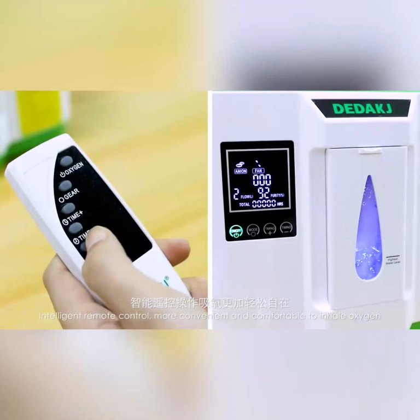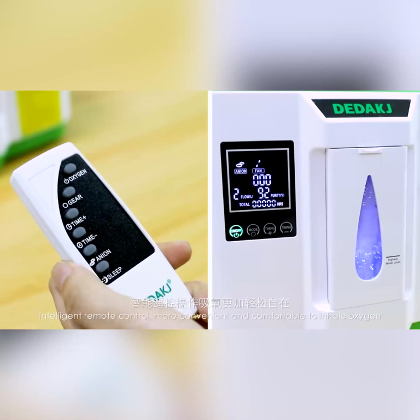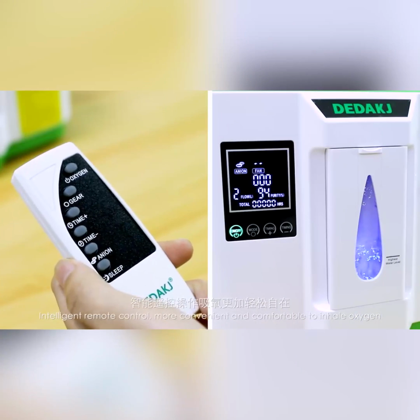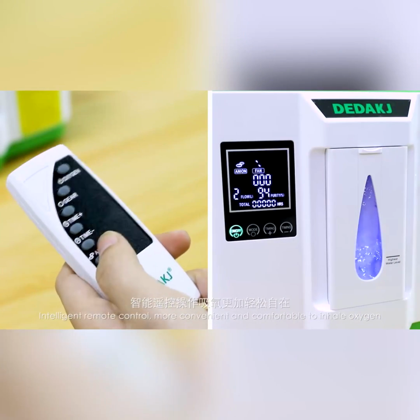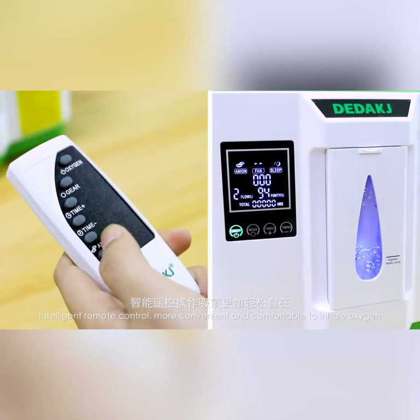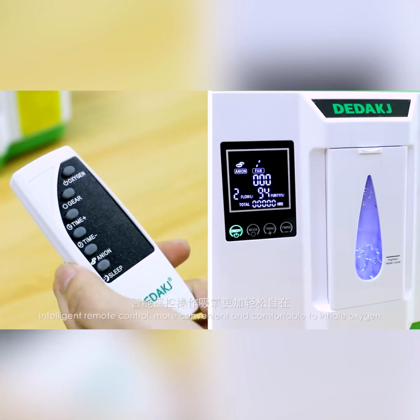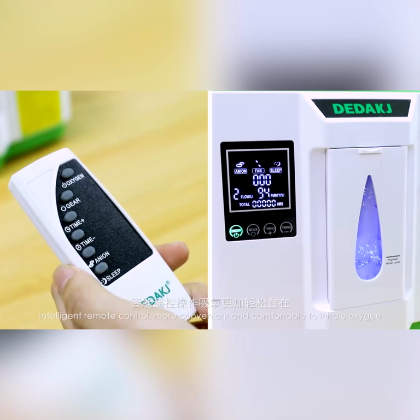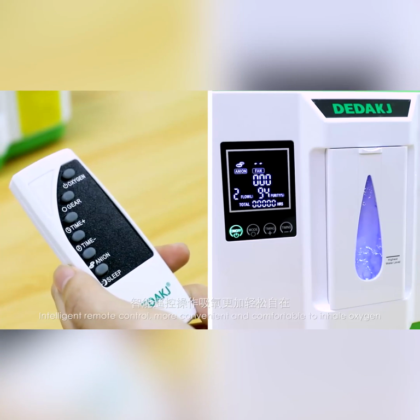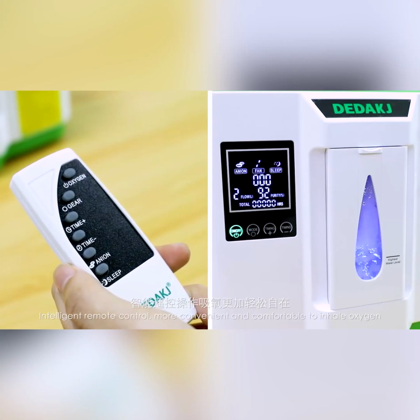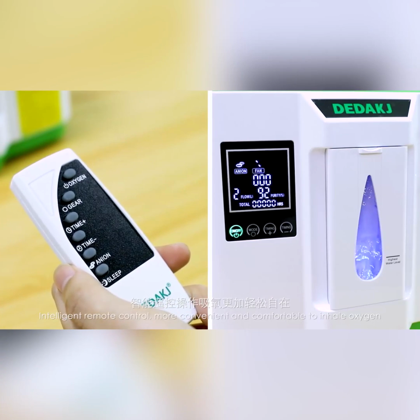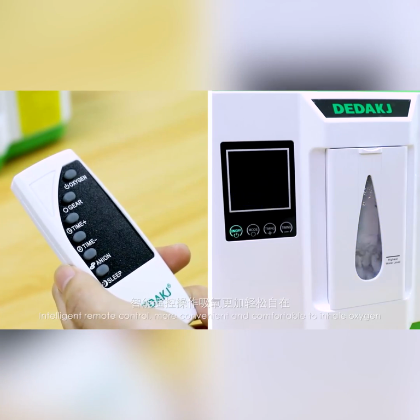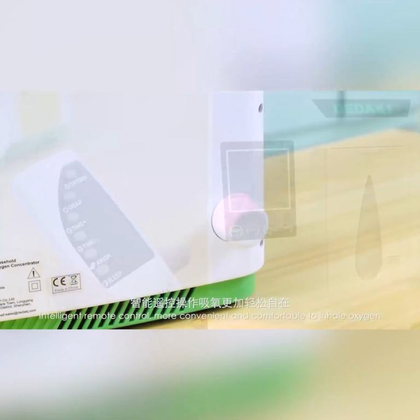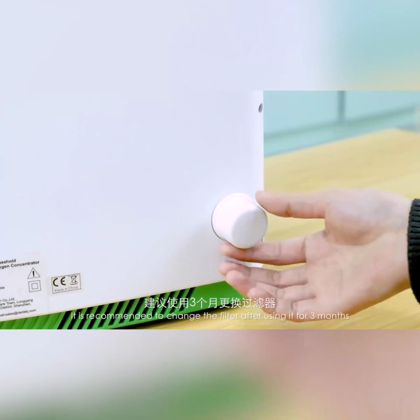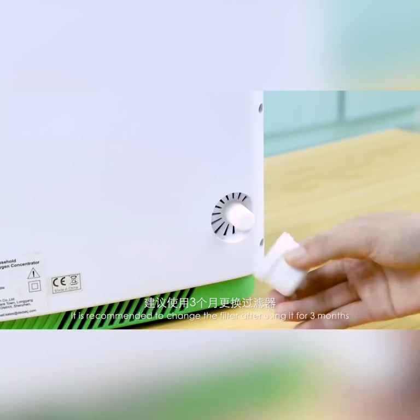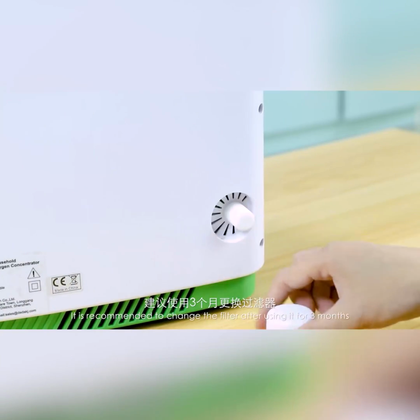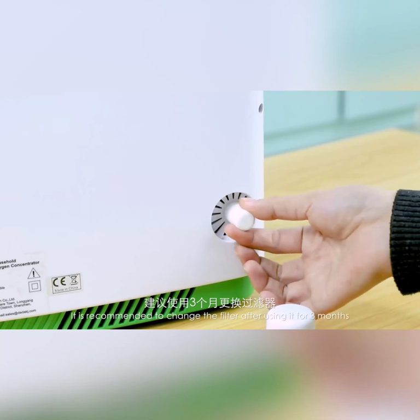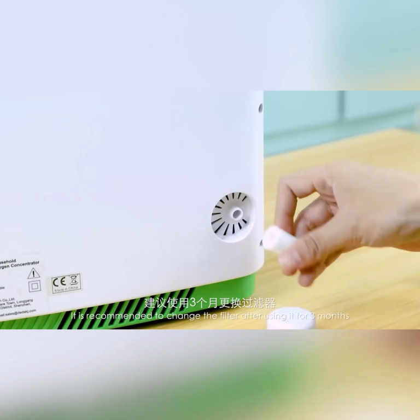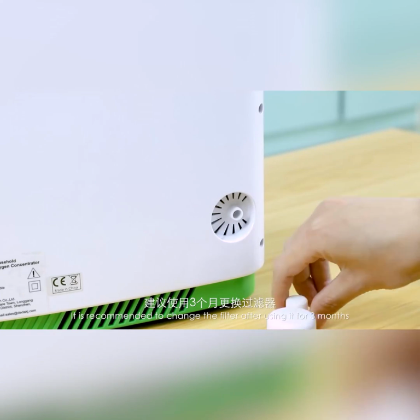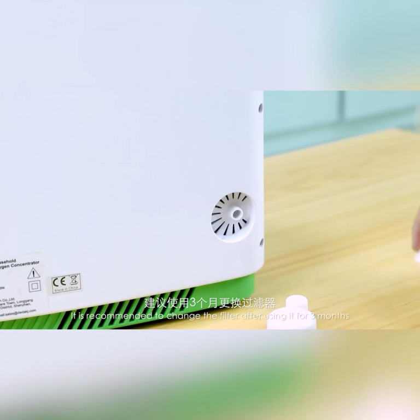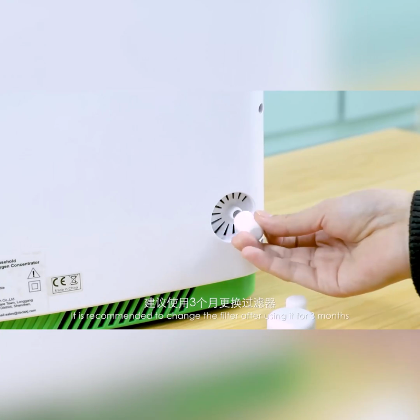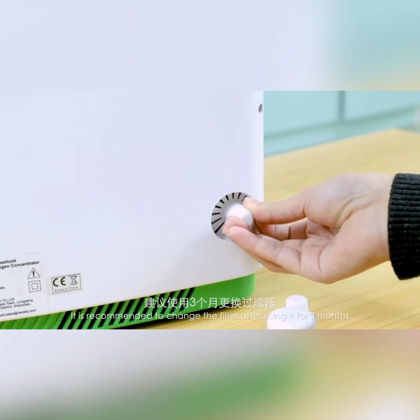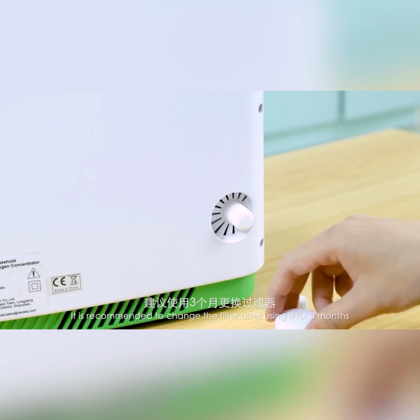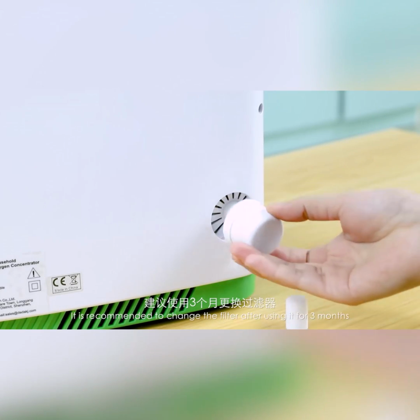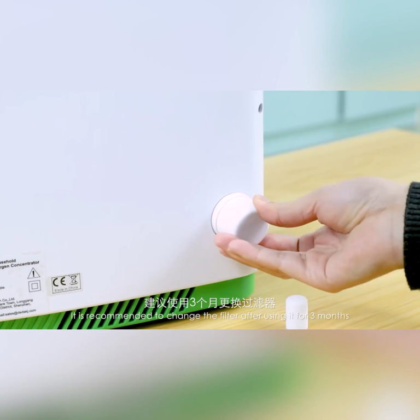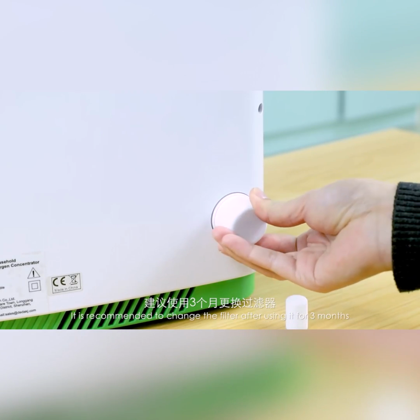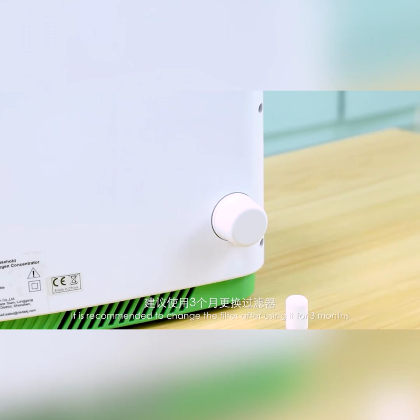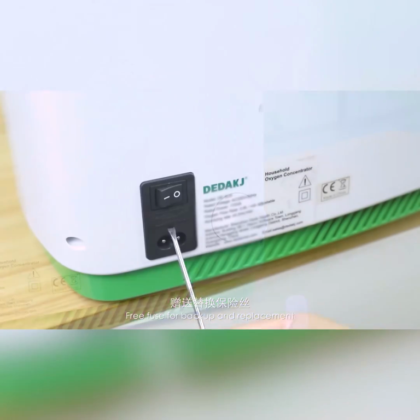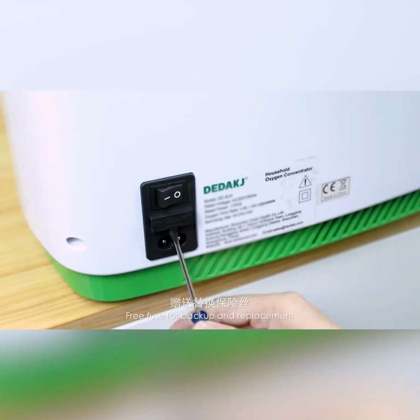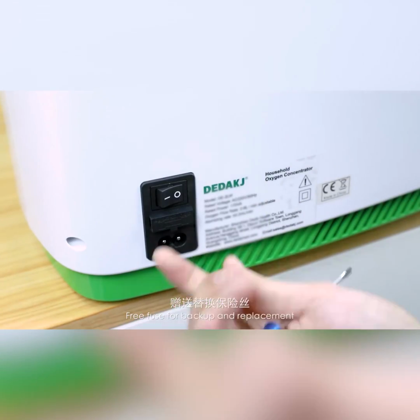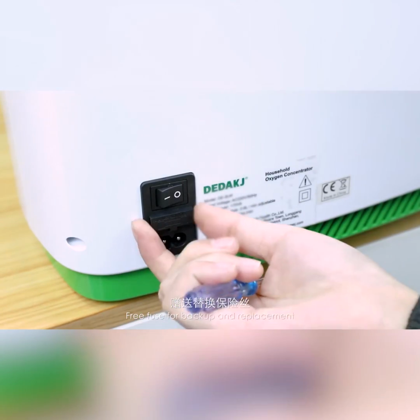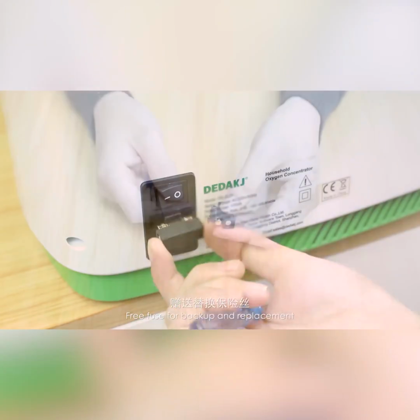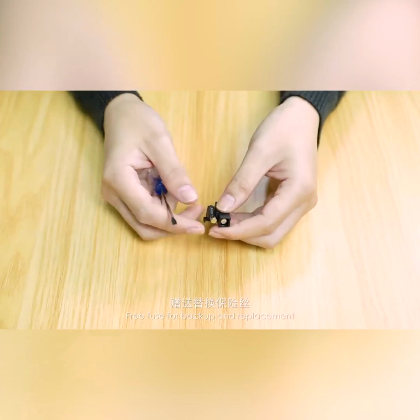Intelligent remote control makes it more convenient and comfortable to inhale oxygen. It is recommended to change the filter after using it for 3 months. A free fuse is included for backup and replacement.